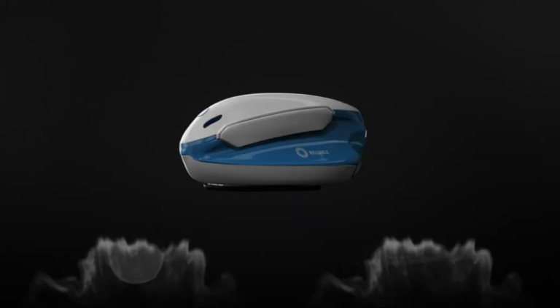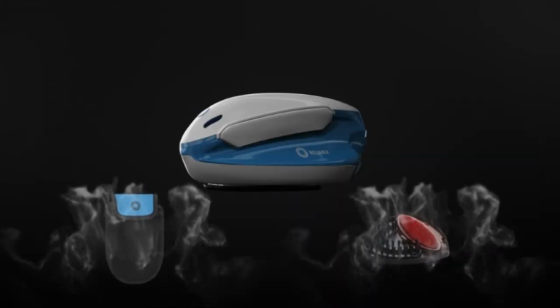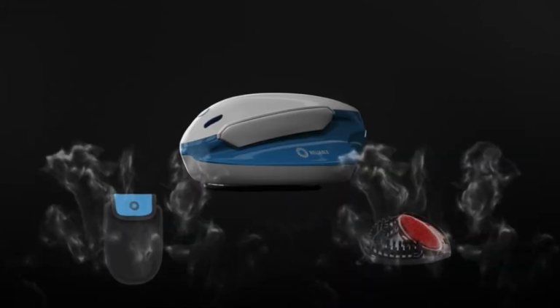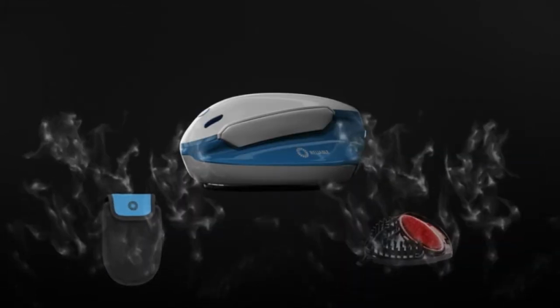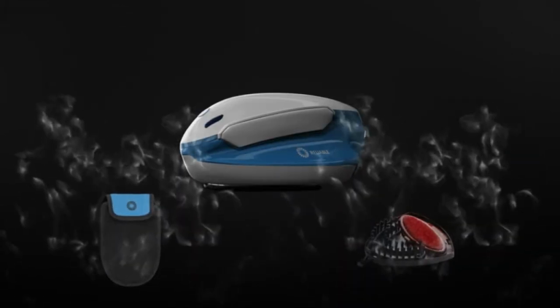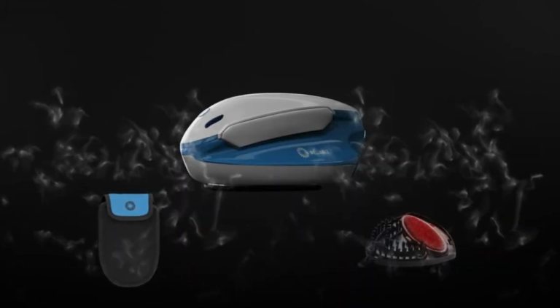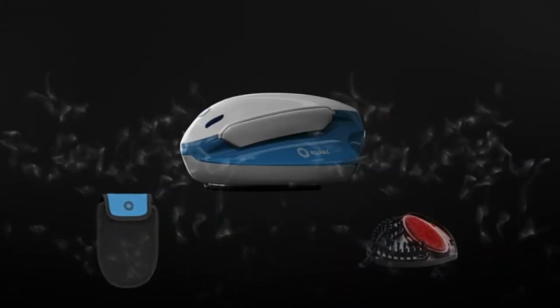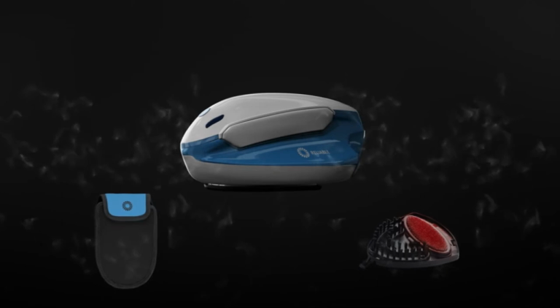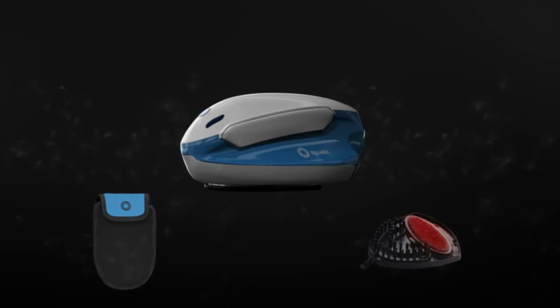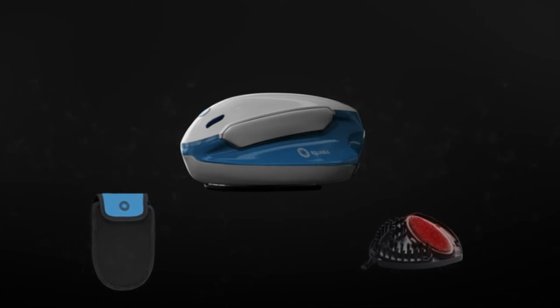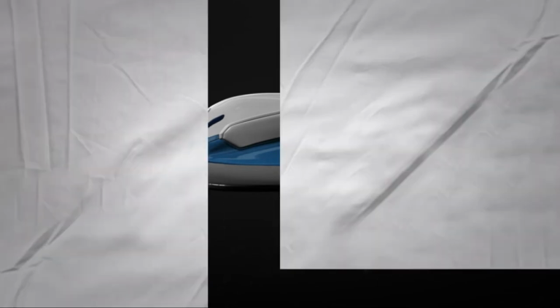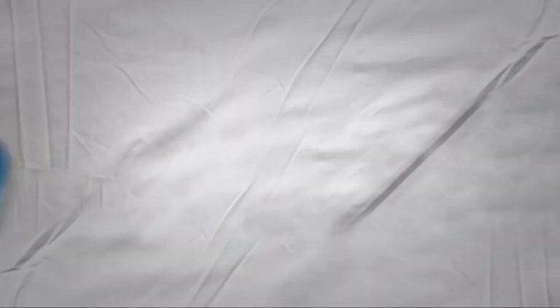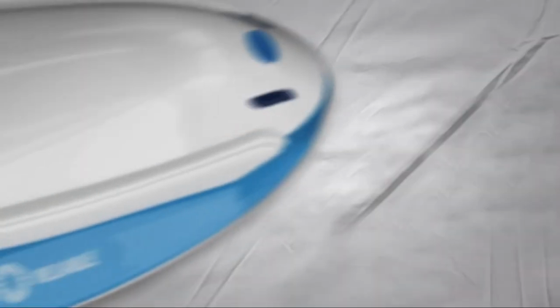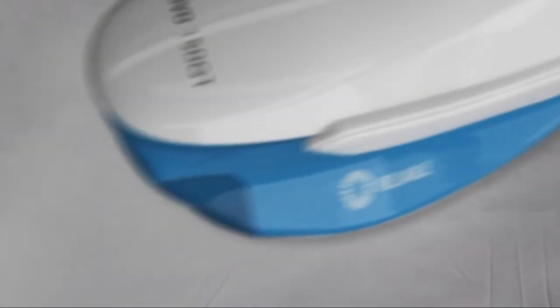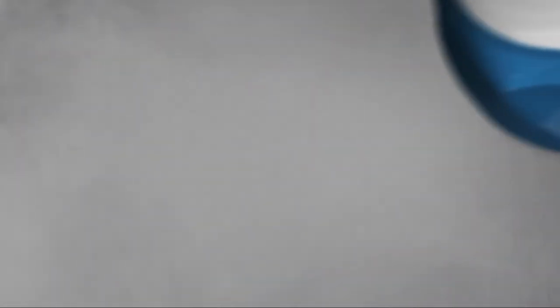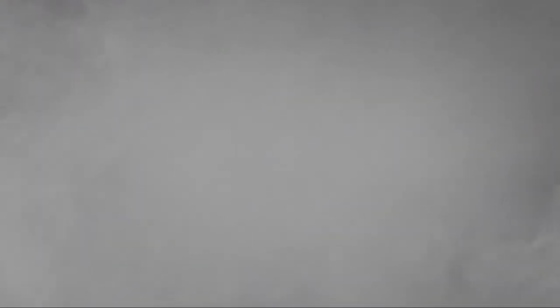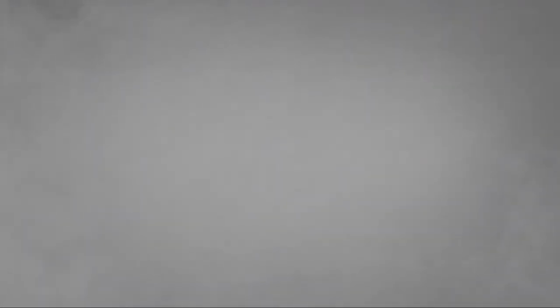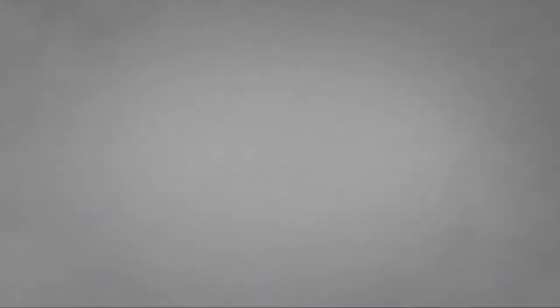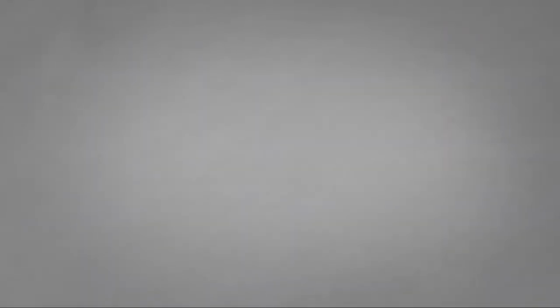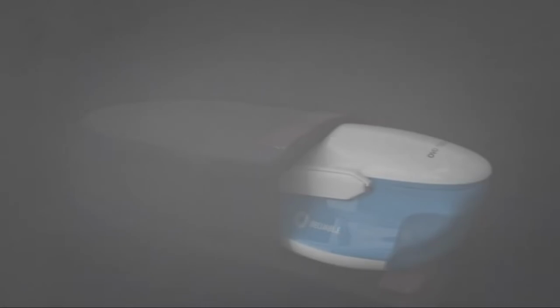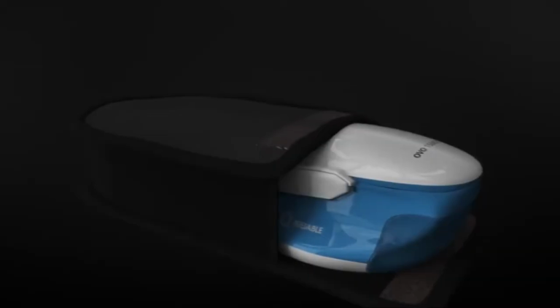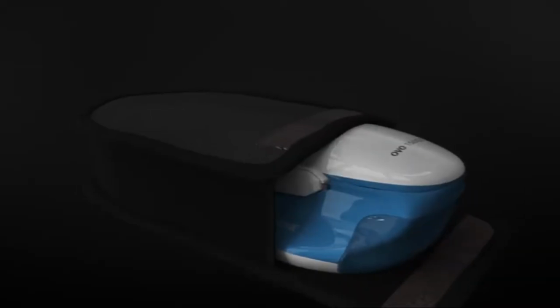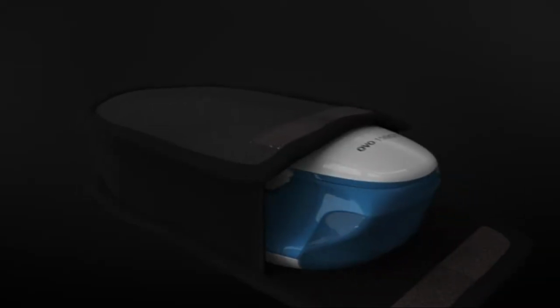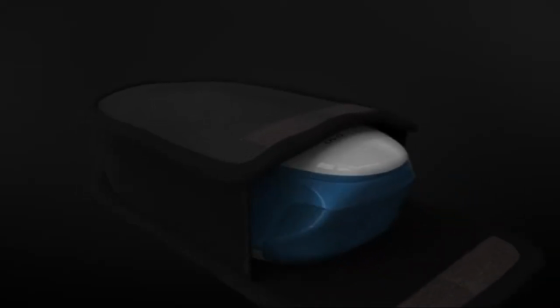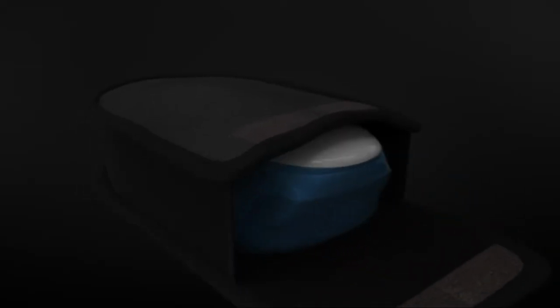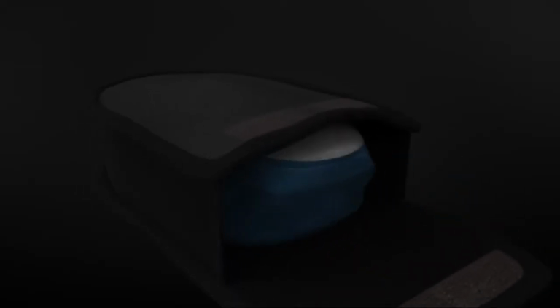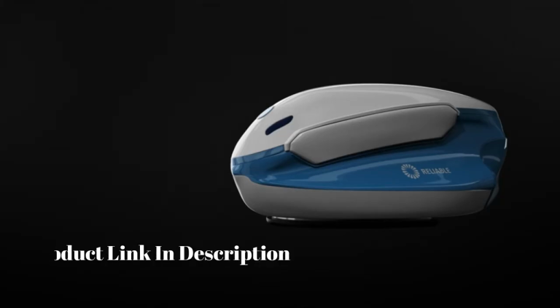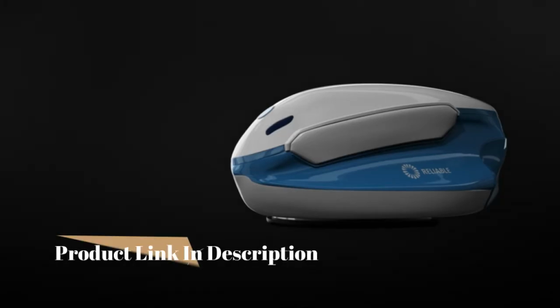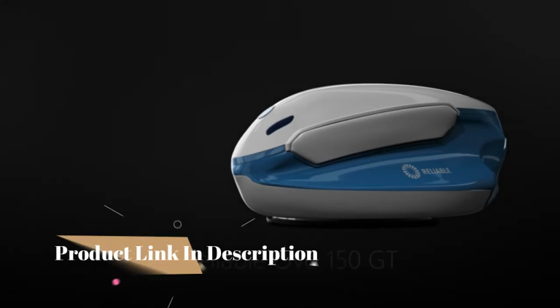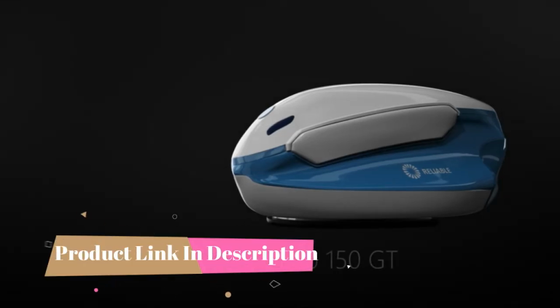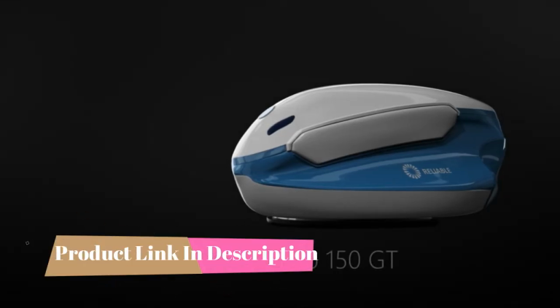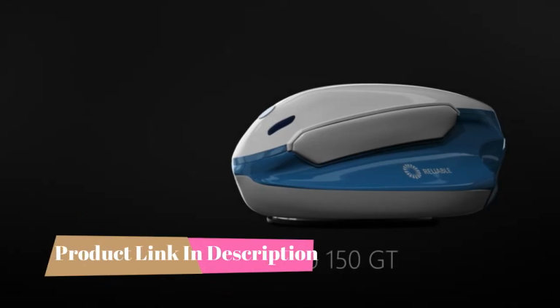The silicone iron rest and travel case complete this incredible one-stop garment care solution. Powerful enough for your everyday needs, yet compact enough to store away in a drawer — the reliable OVO 150 GT.